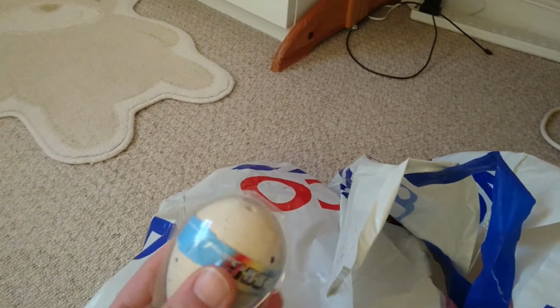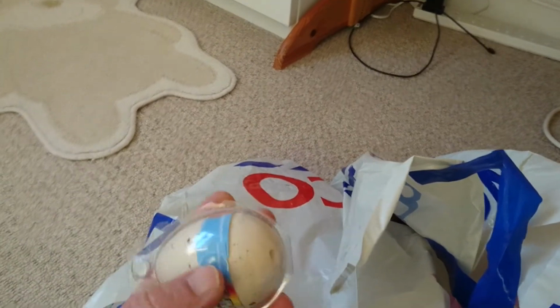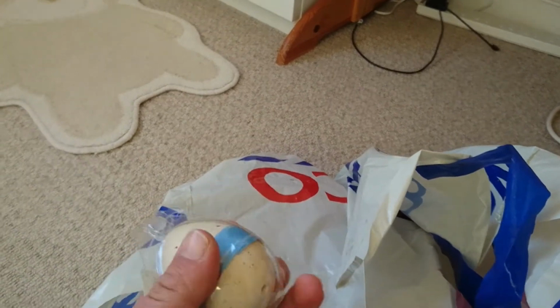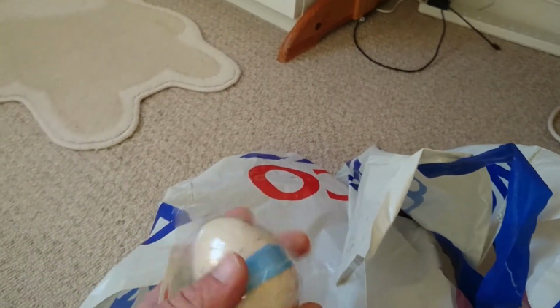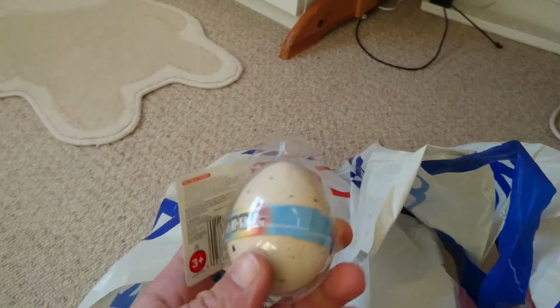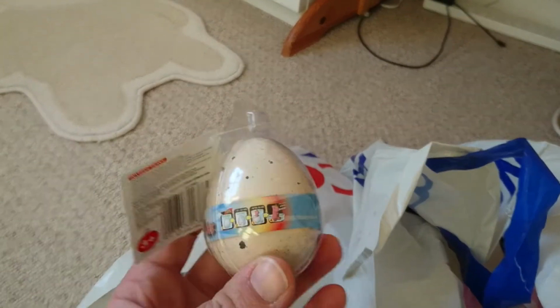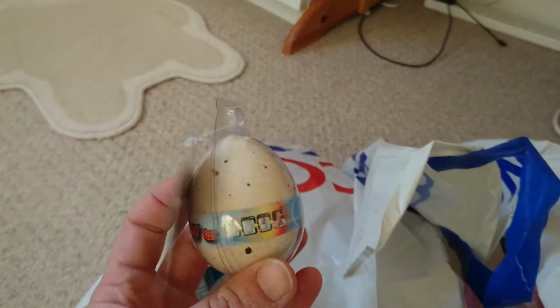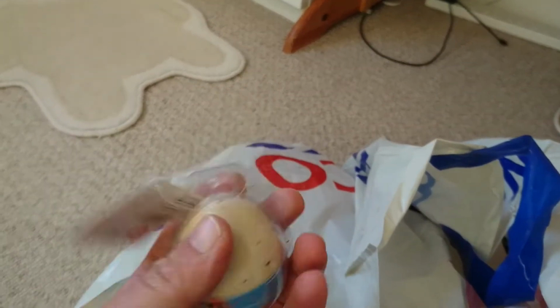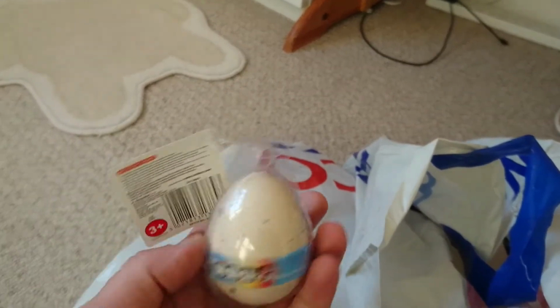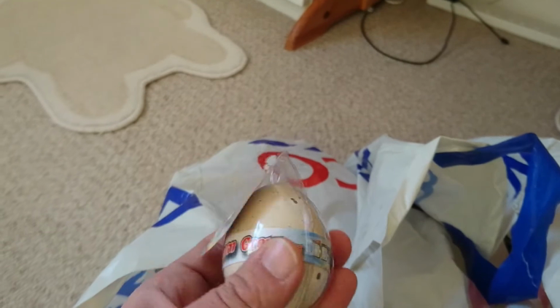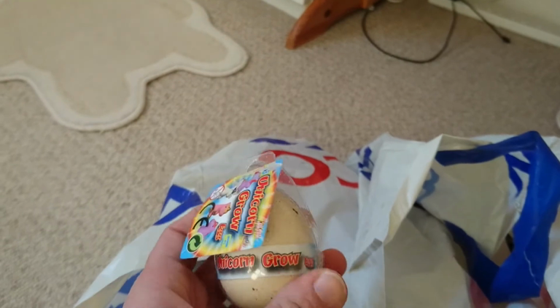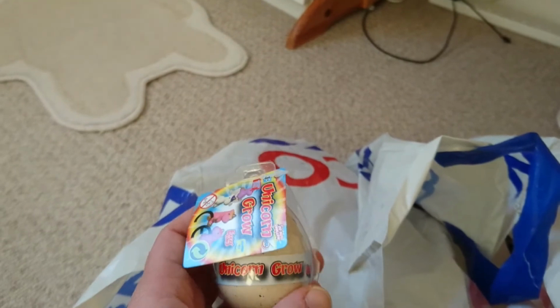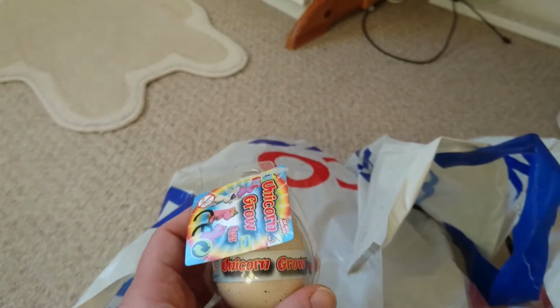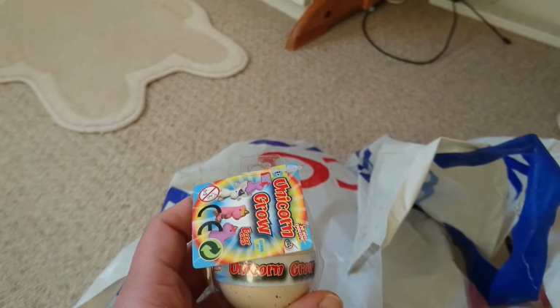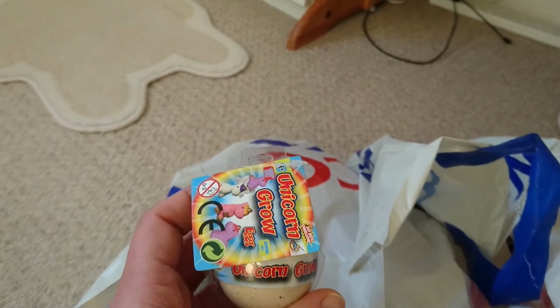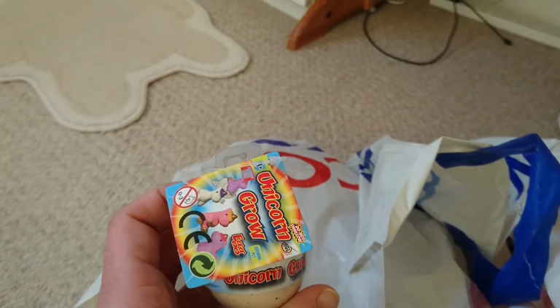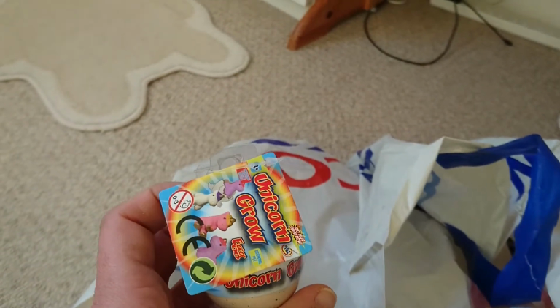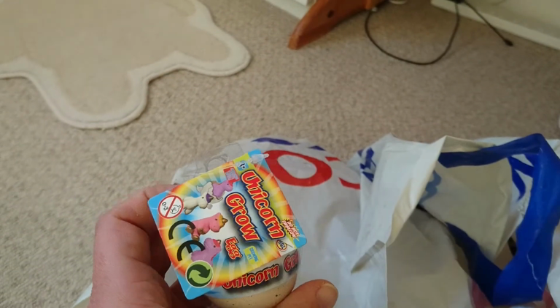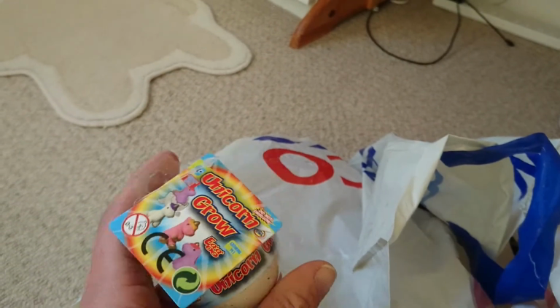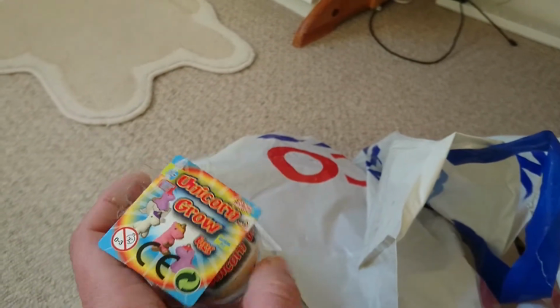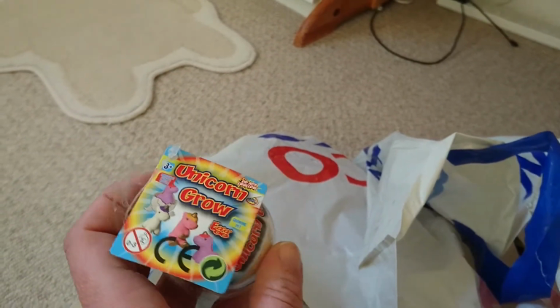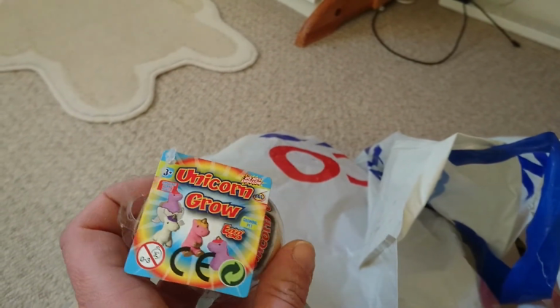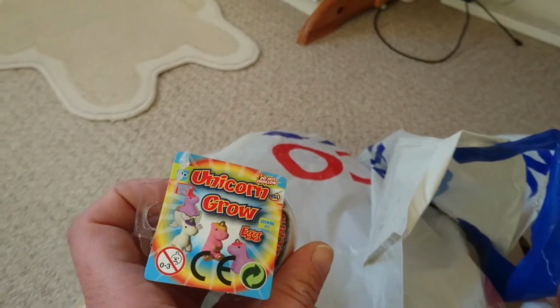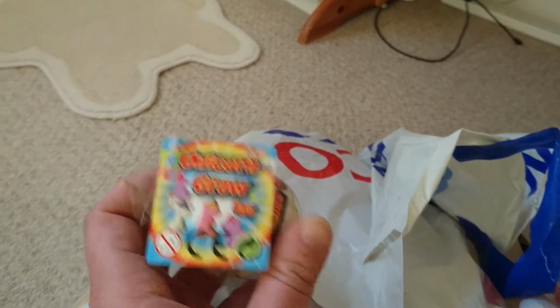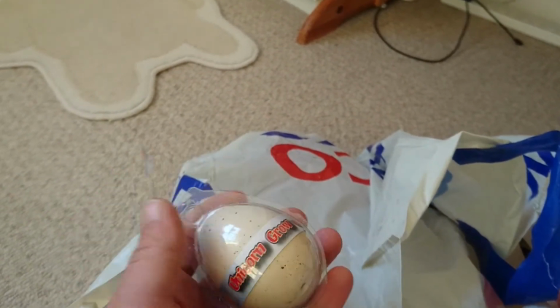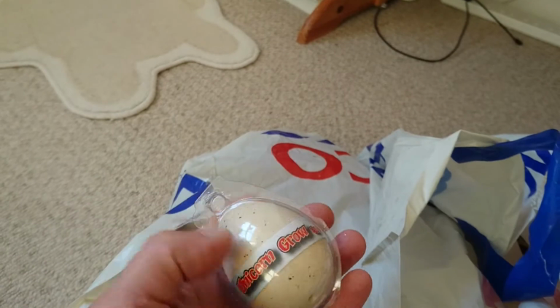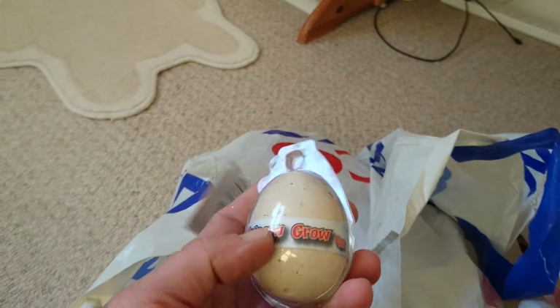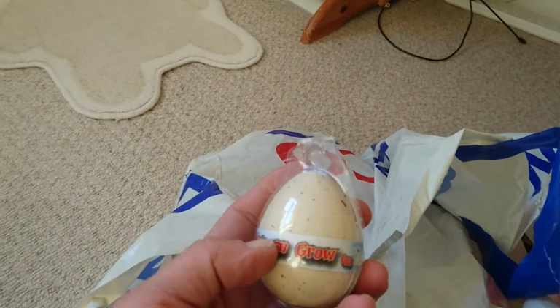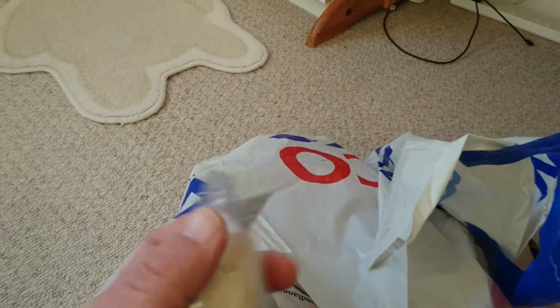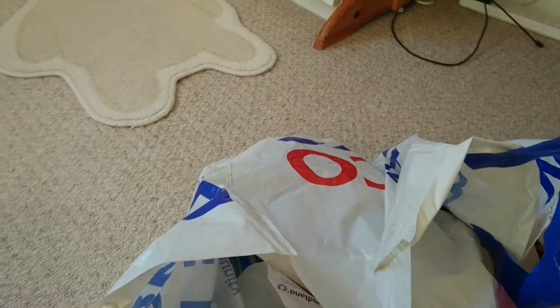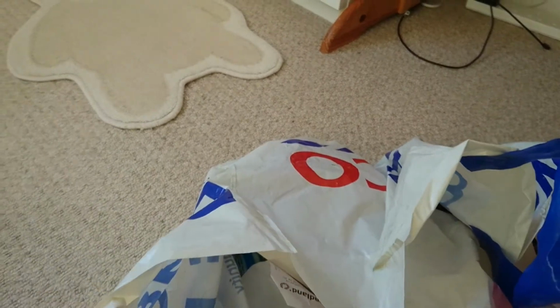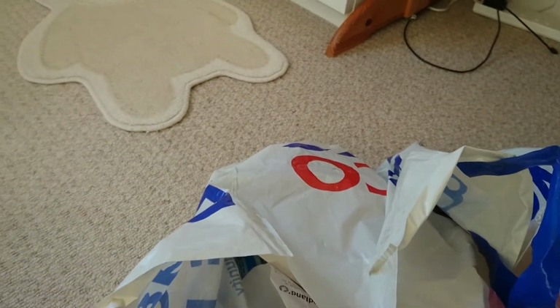My daughter picked up this little grow your own unicorn. I think you just put it in water and then it comes out of the shell, so we might do that later.